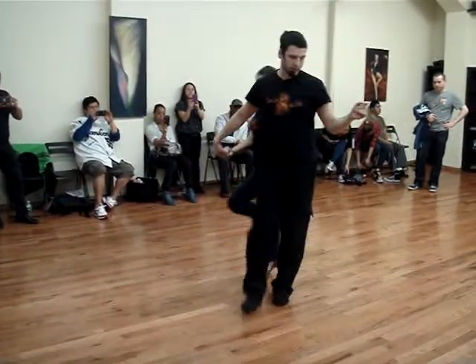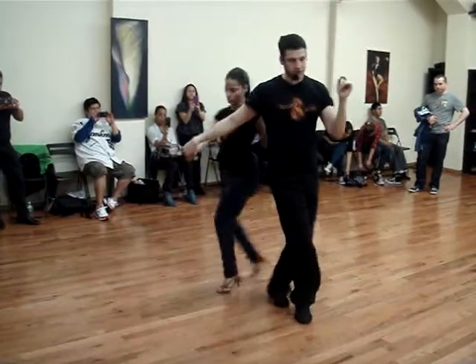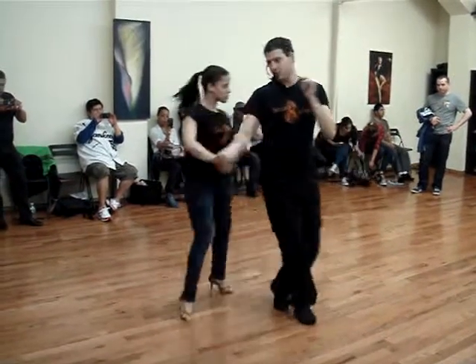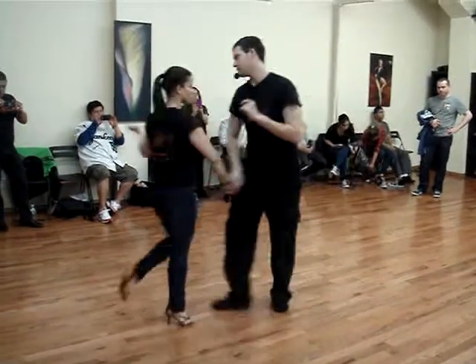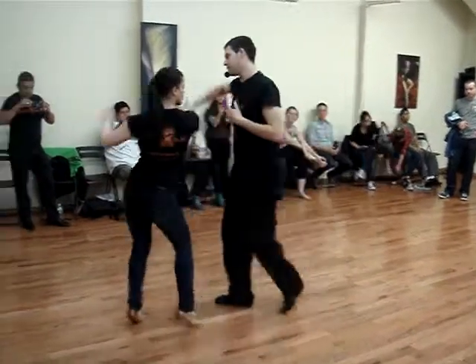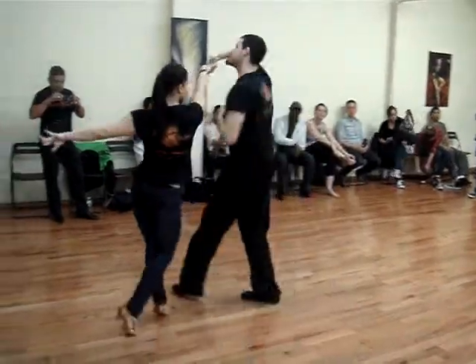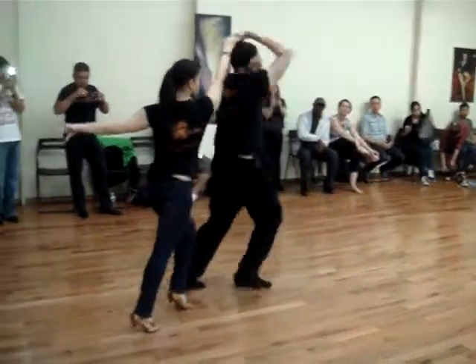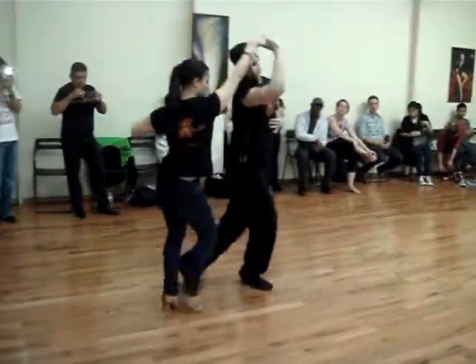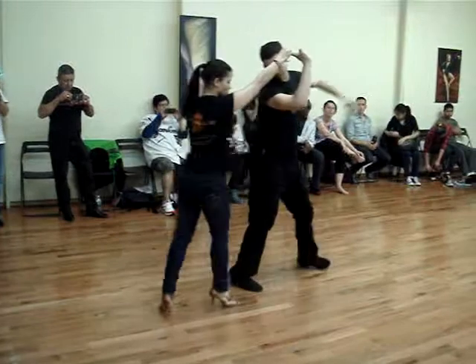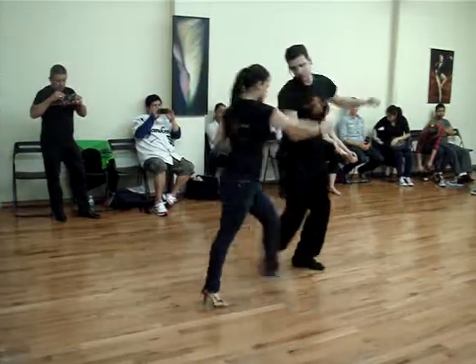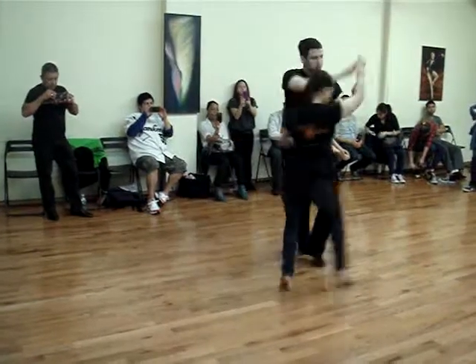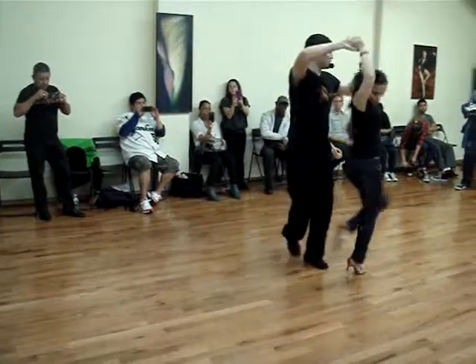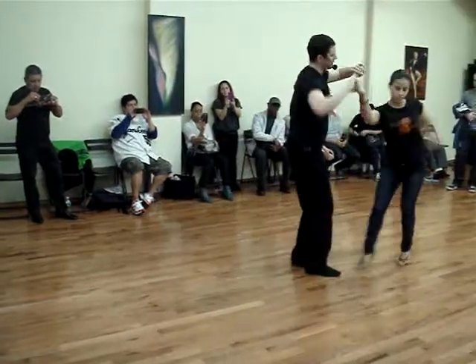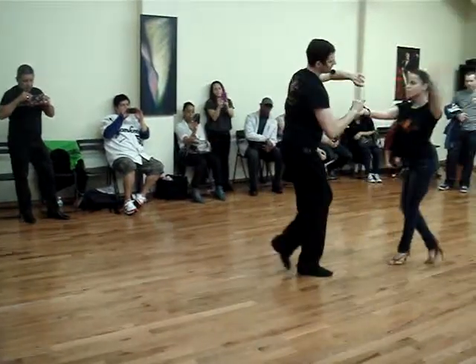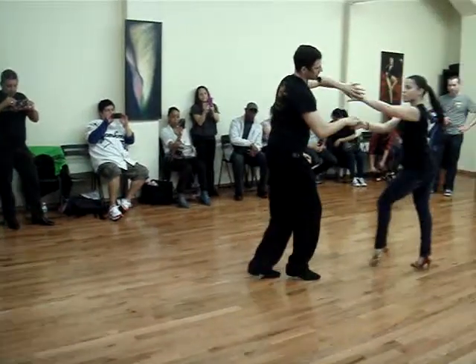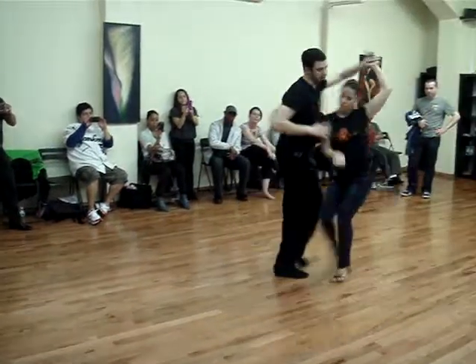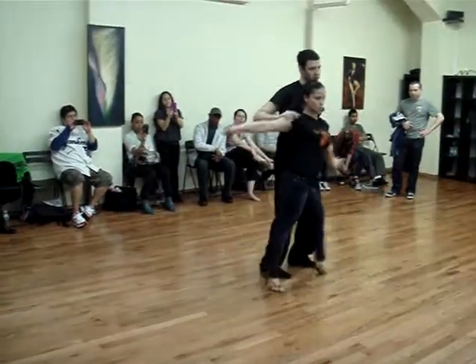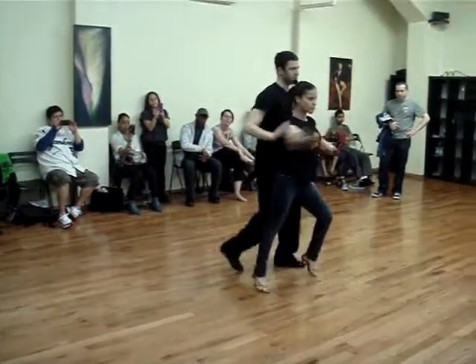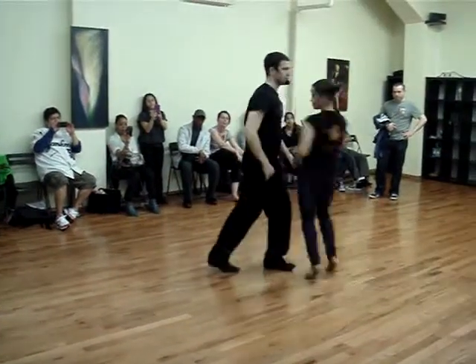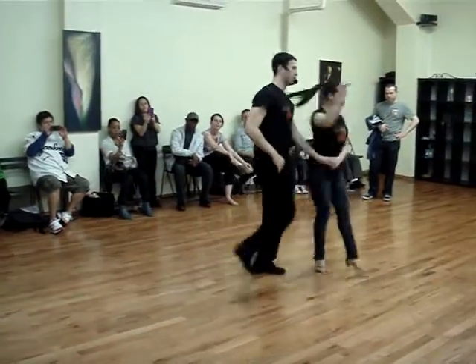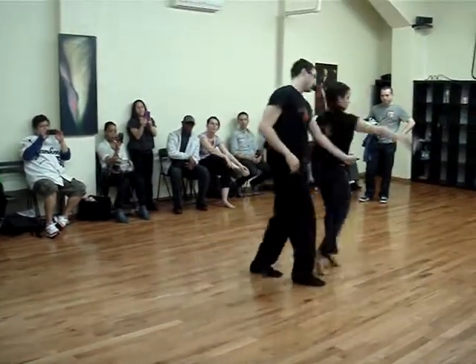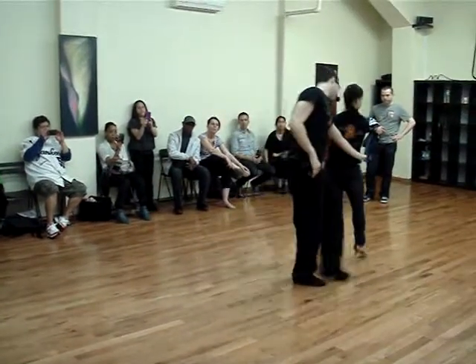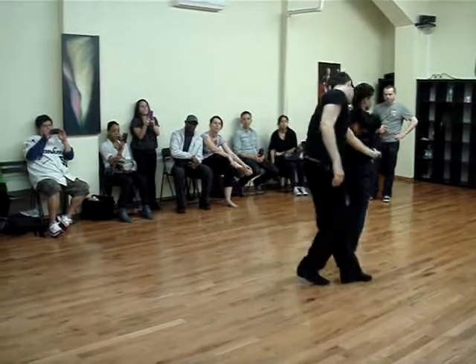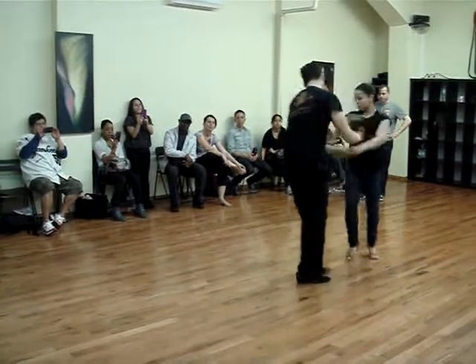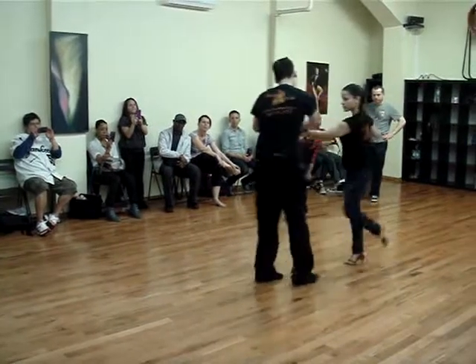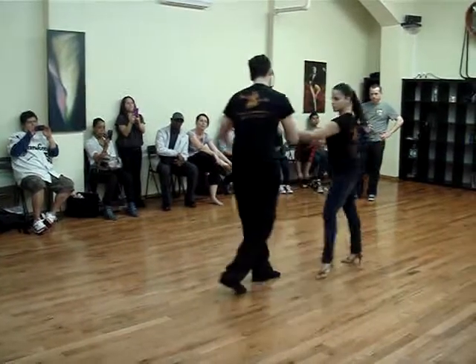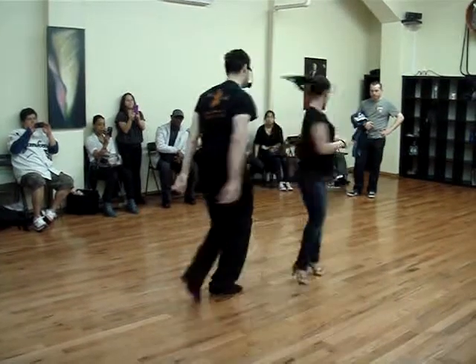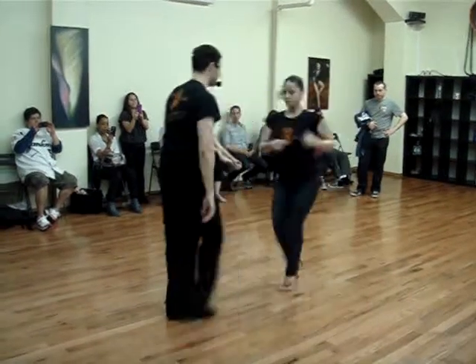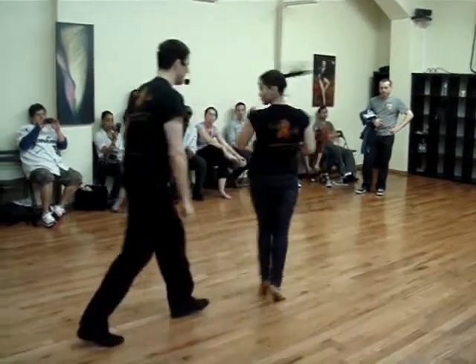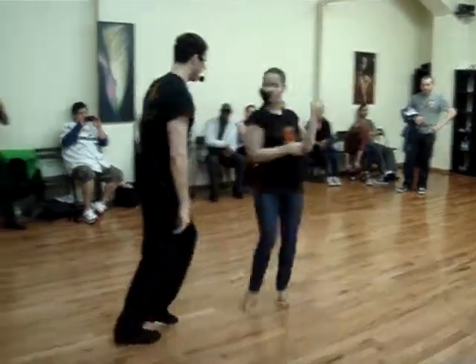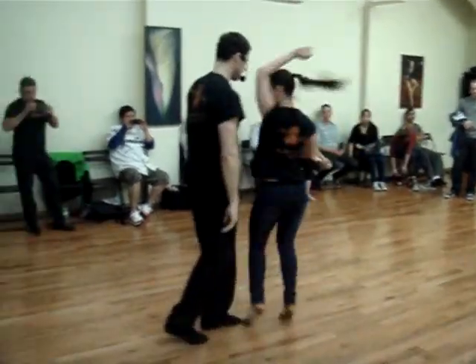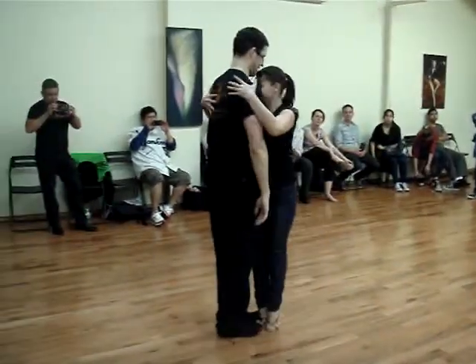Cross, two, three, right turn, six, seven, one, two, three, five, six, seven, and one, two, three, five, six, seven, one, two, three.